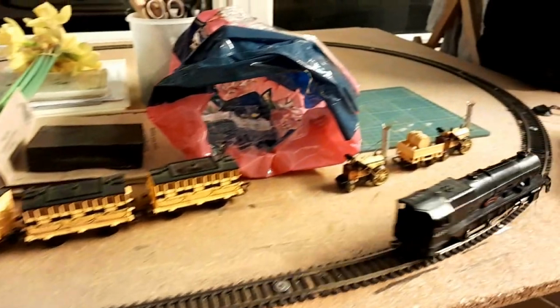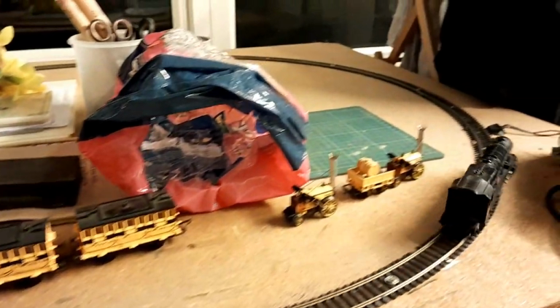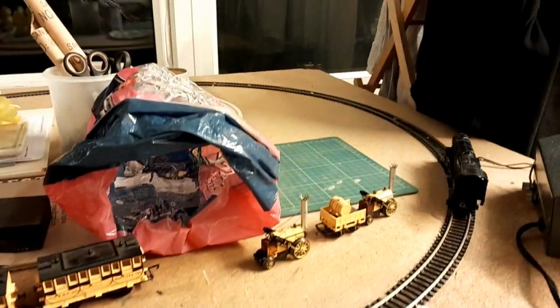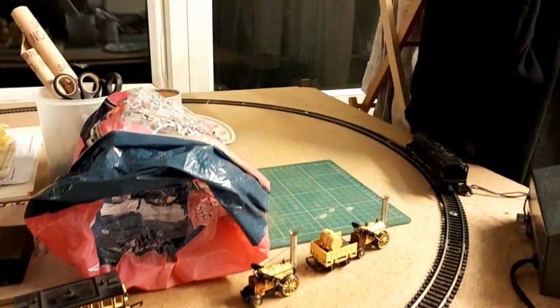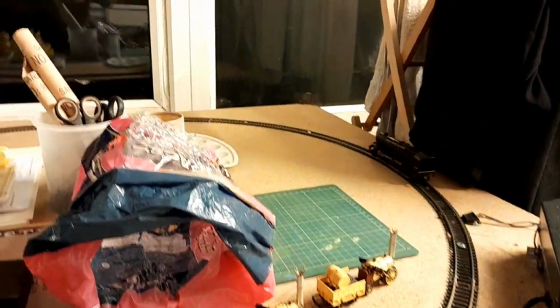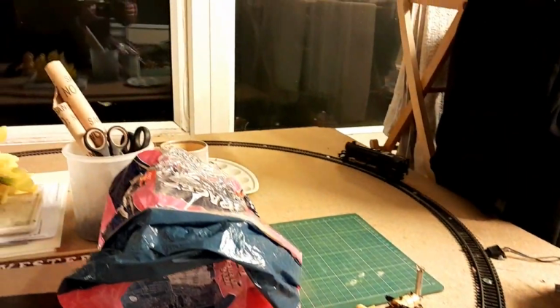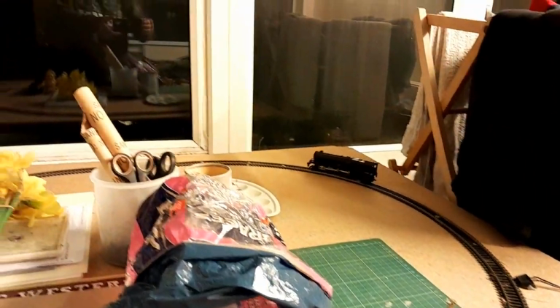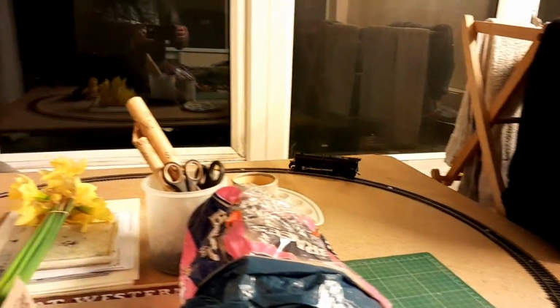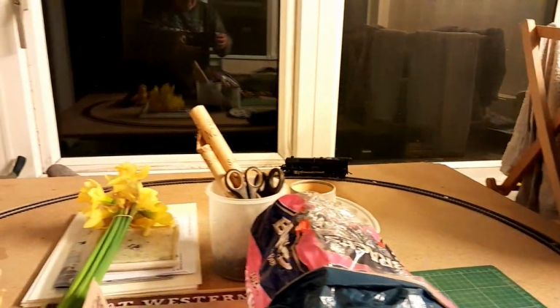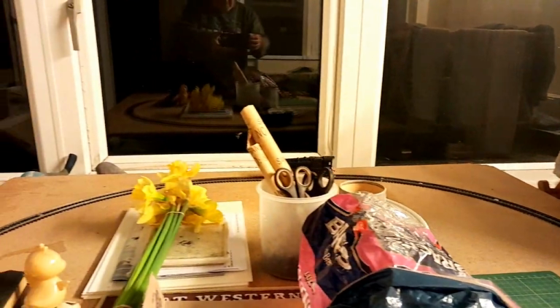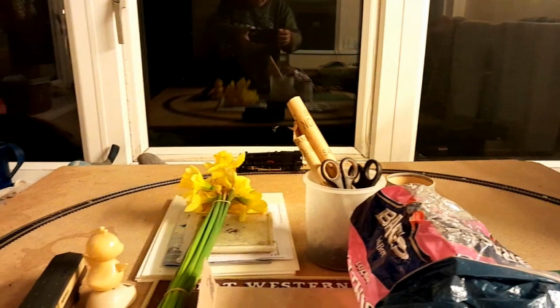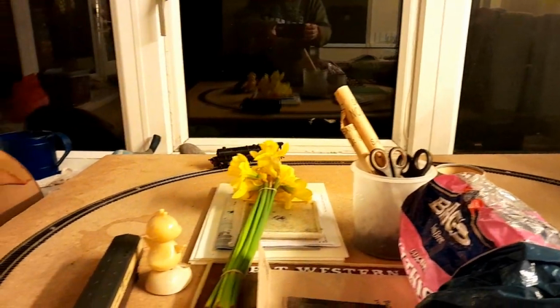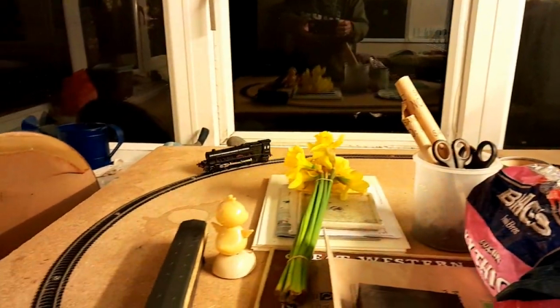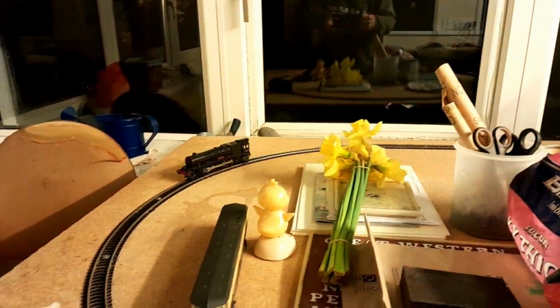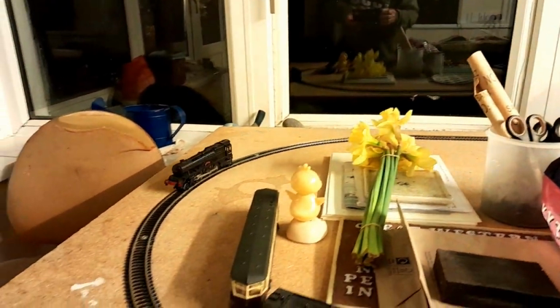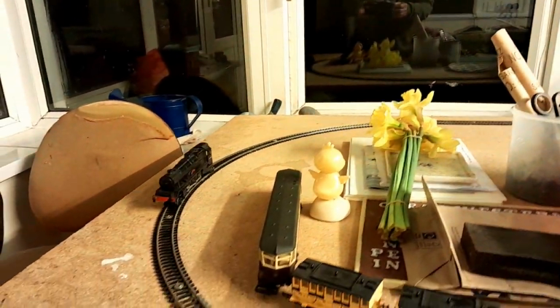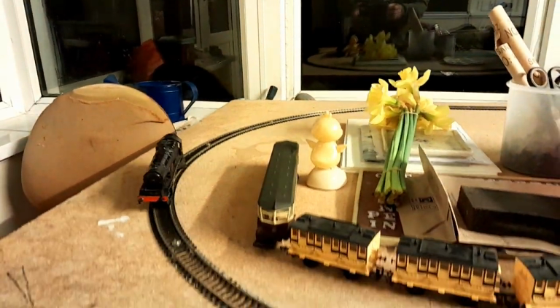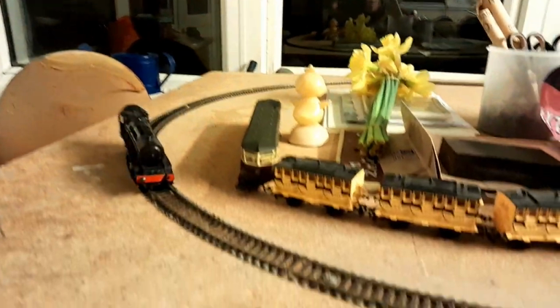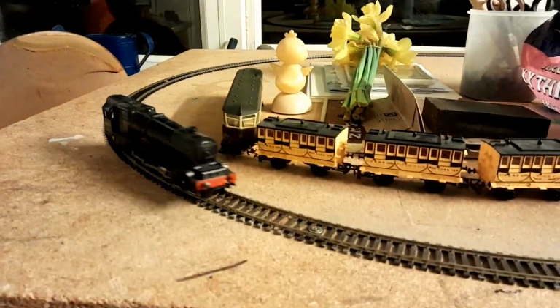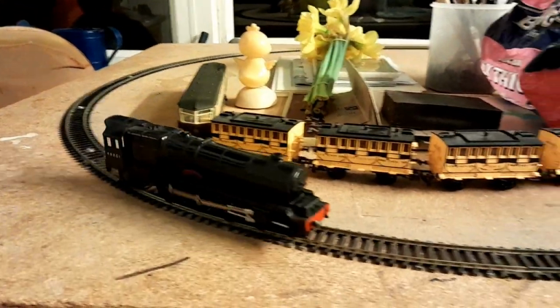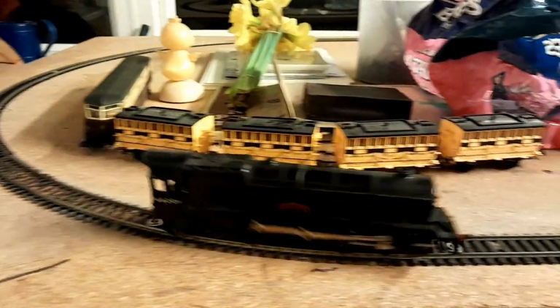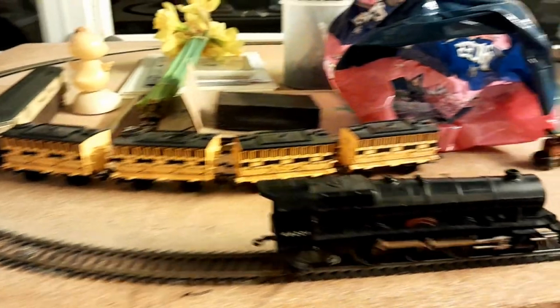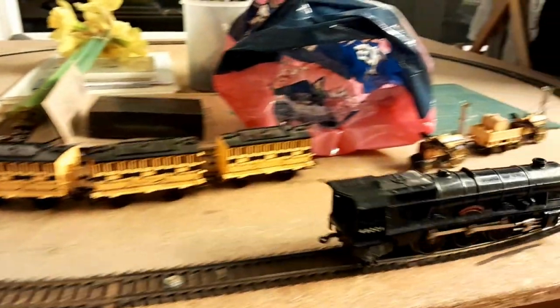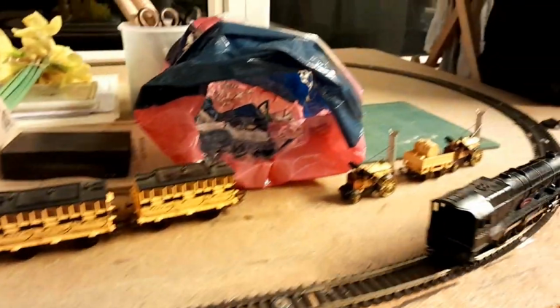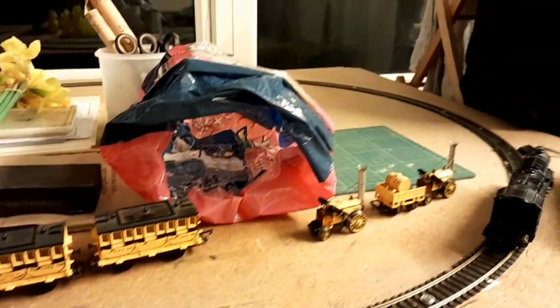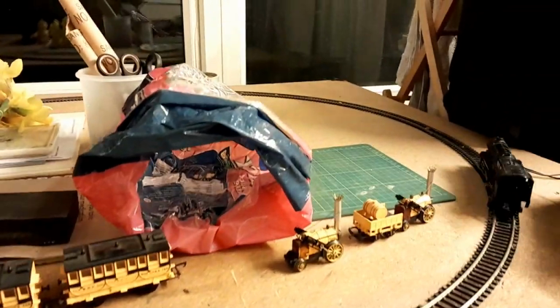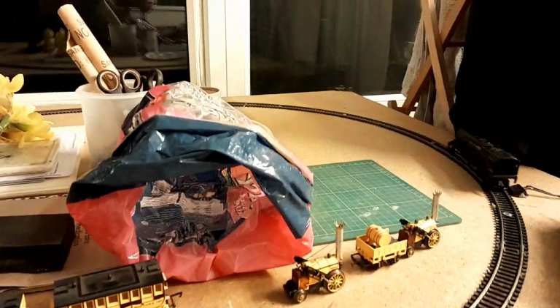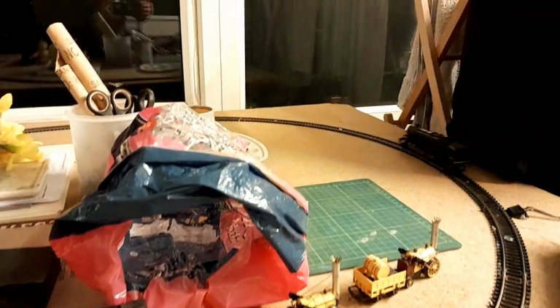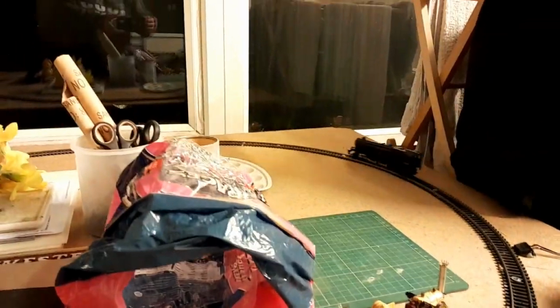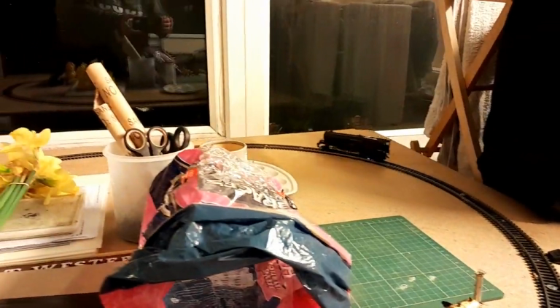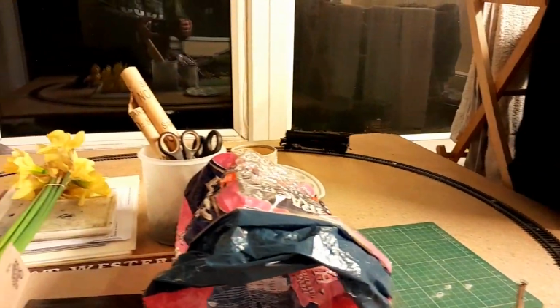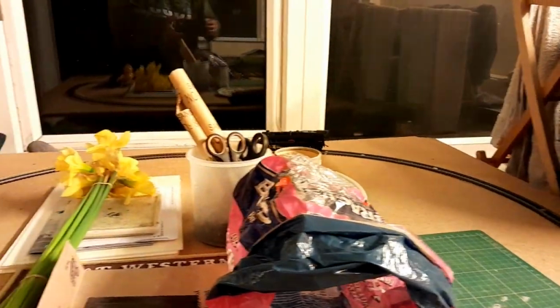This is 6201 Princess Elizabeth. I must say, when they made these locos they did make them to last.